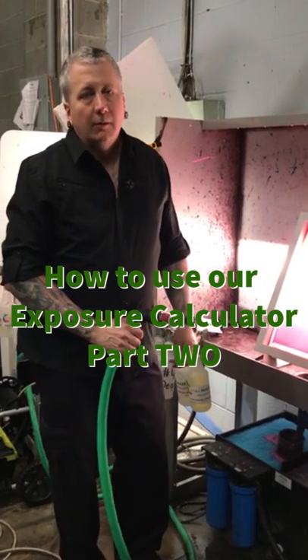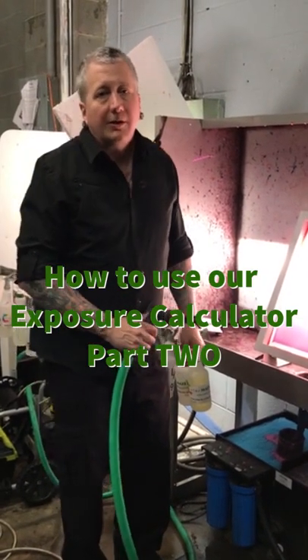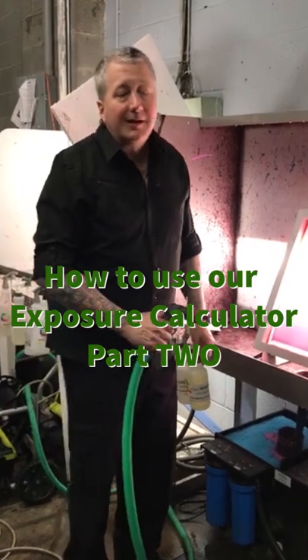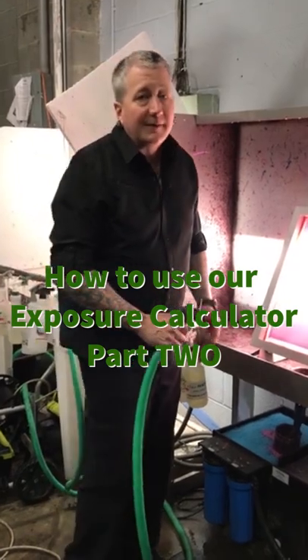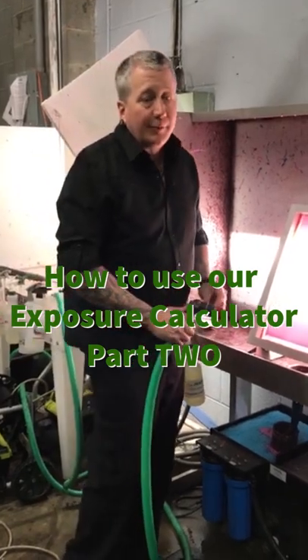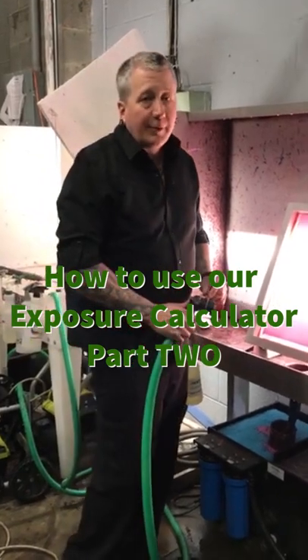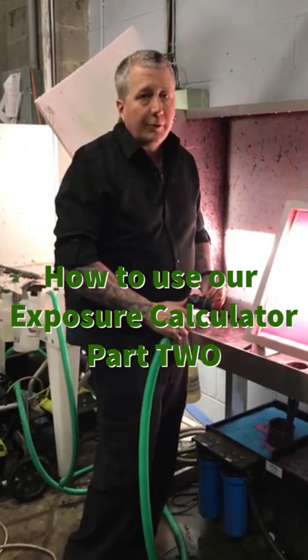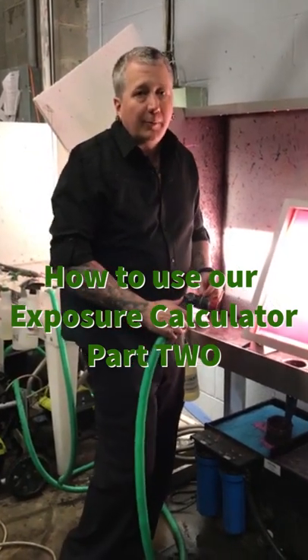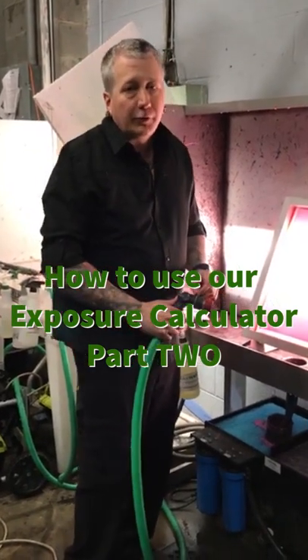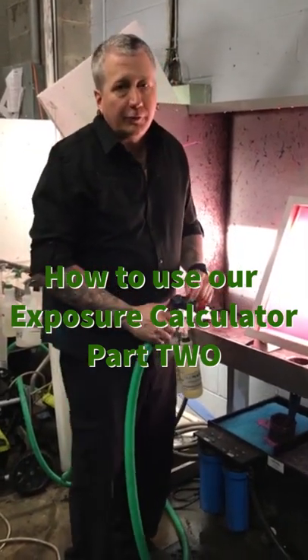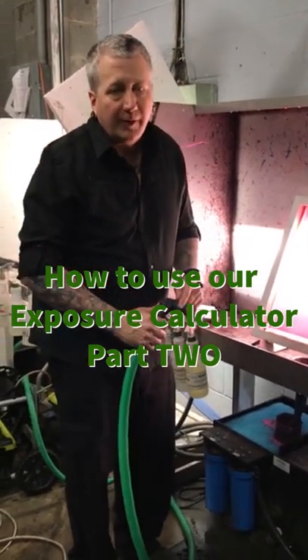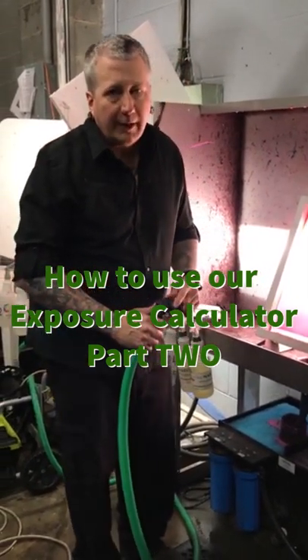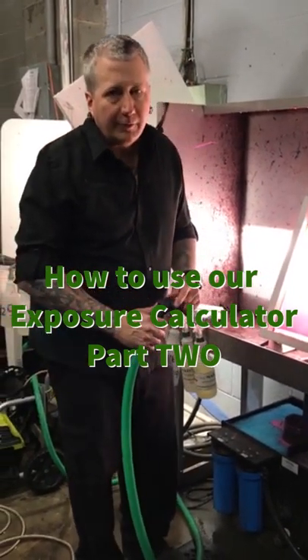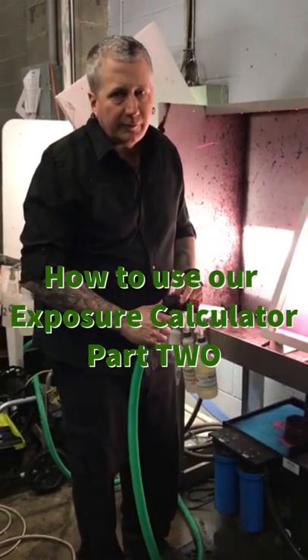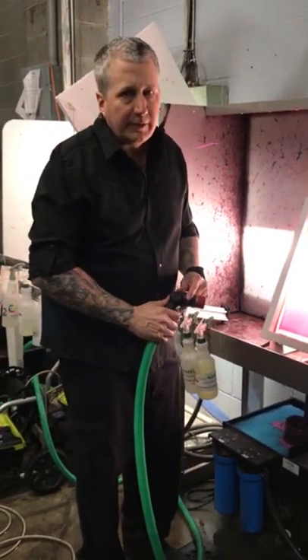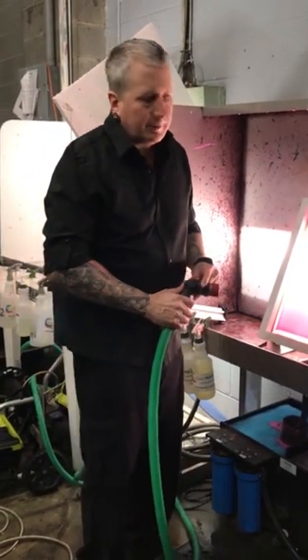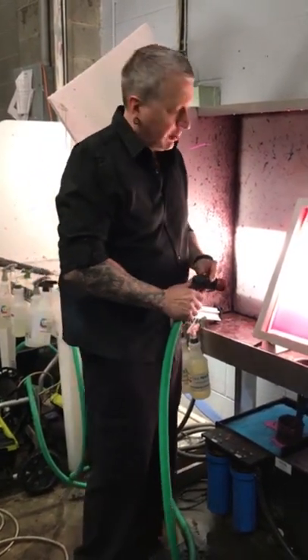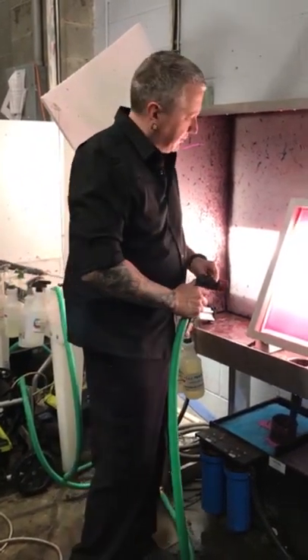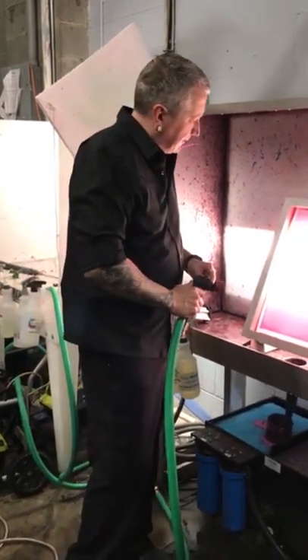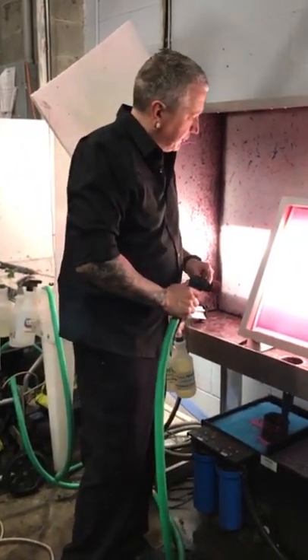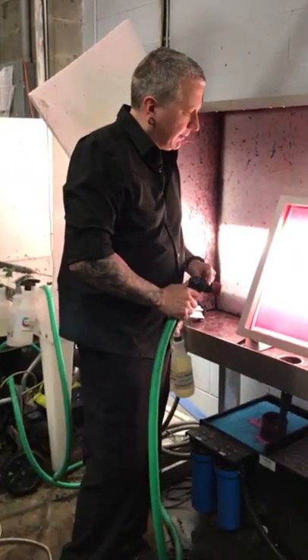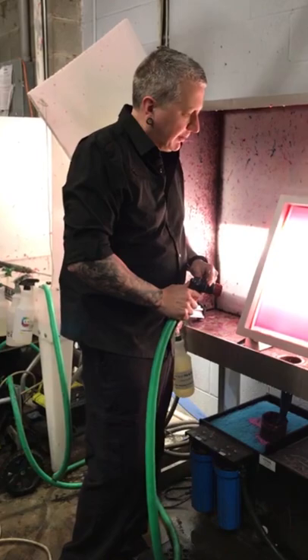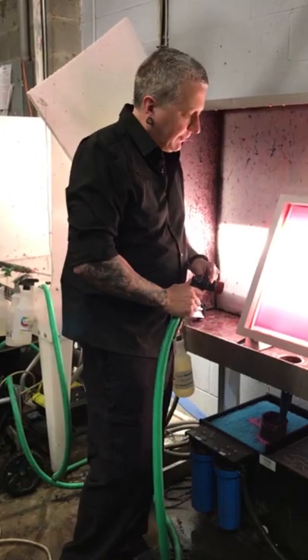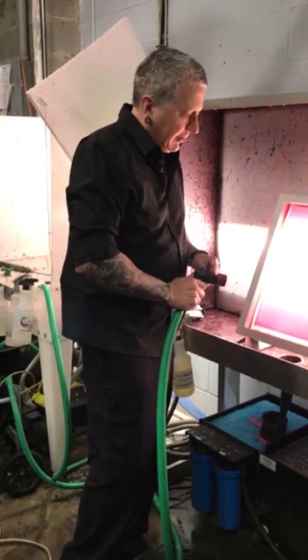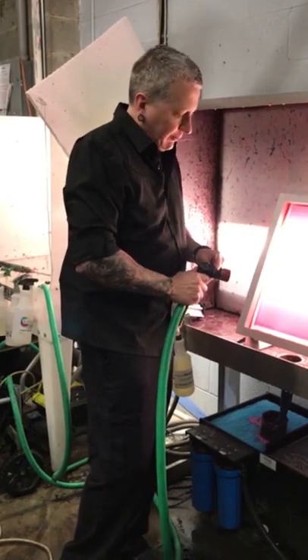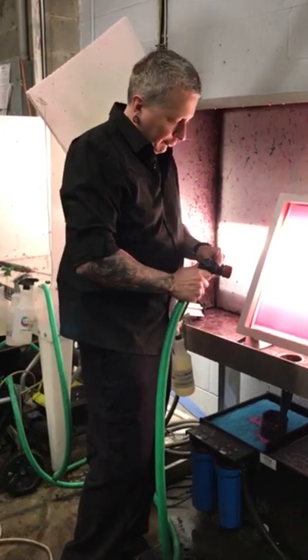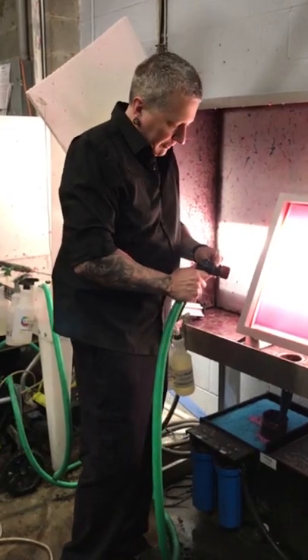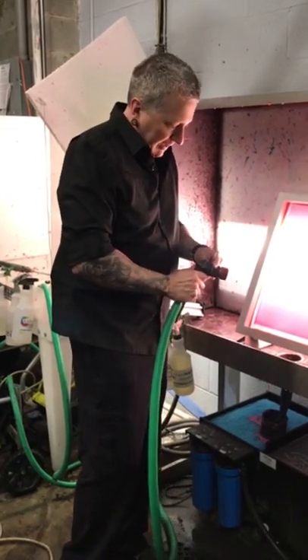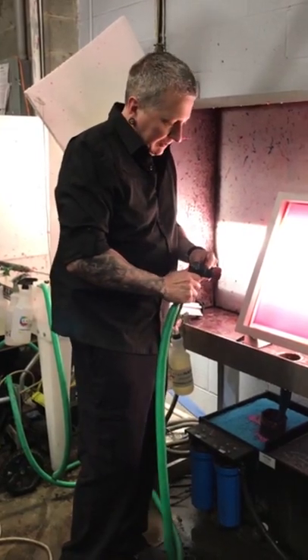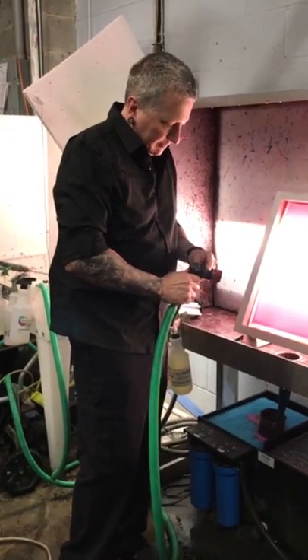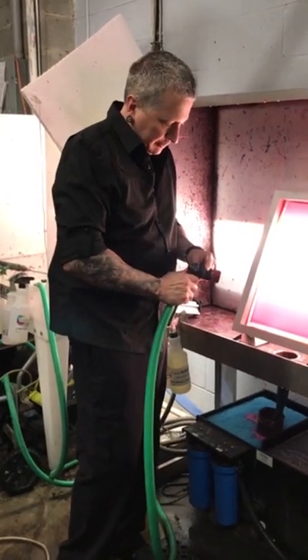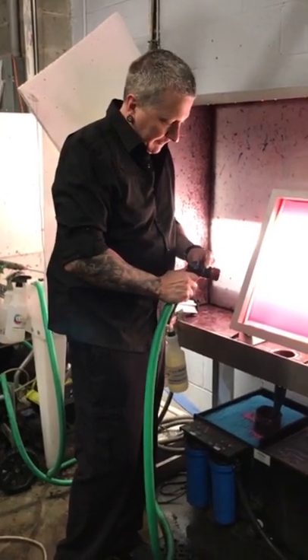Welcome to Keep It Simple Screen Printer, part two of our how-to-use the color matrix exposure calculator to determine the ideal exposure time.